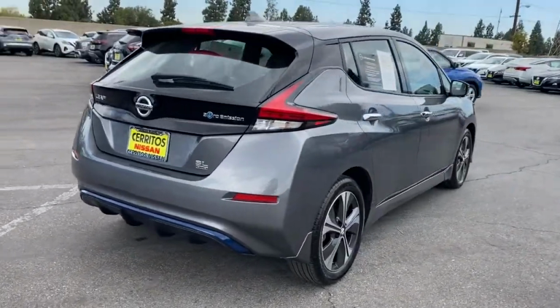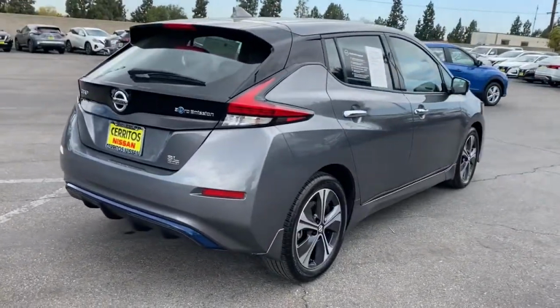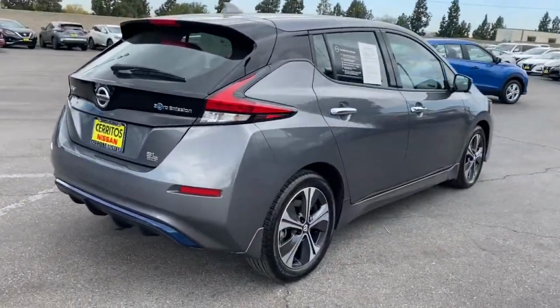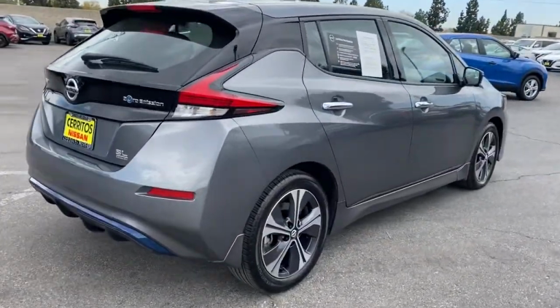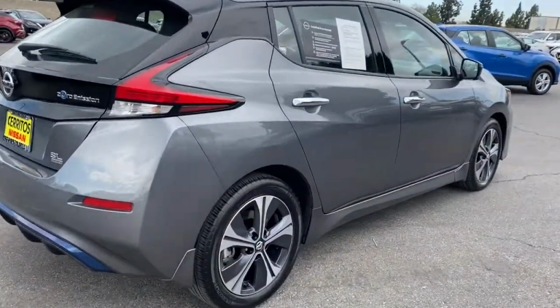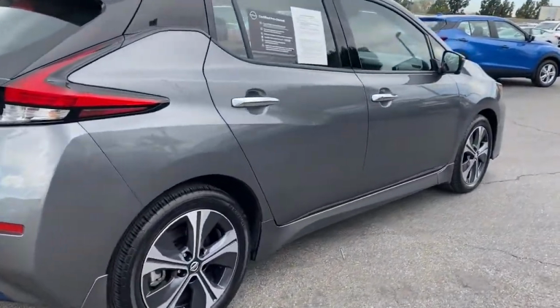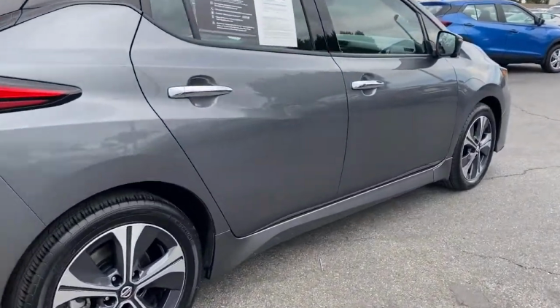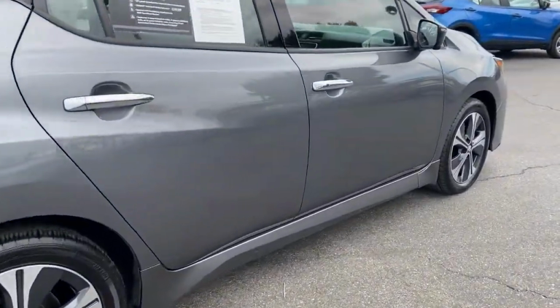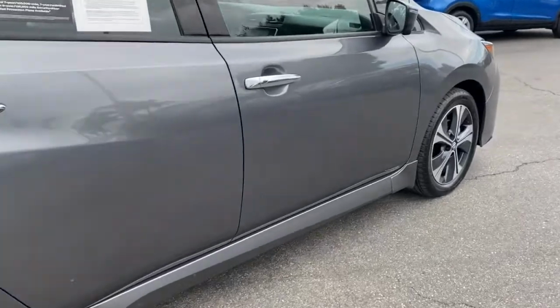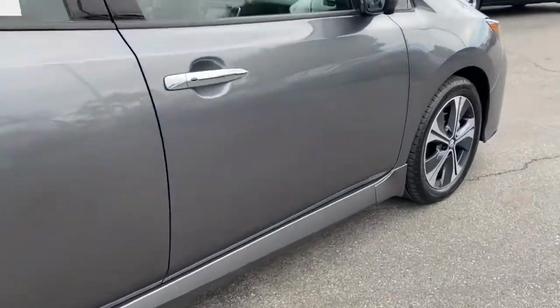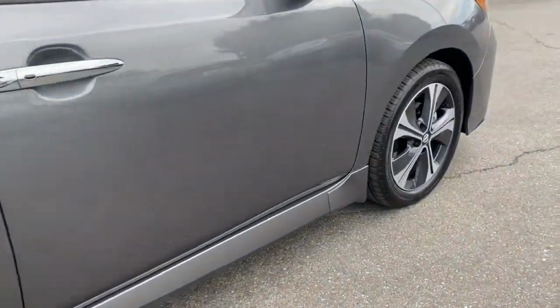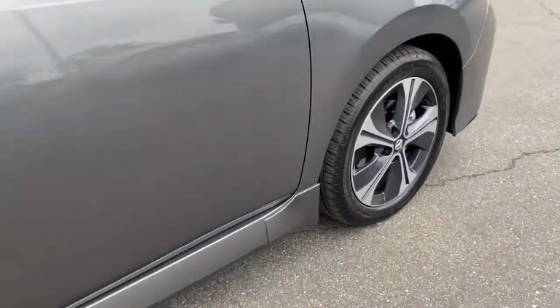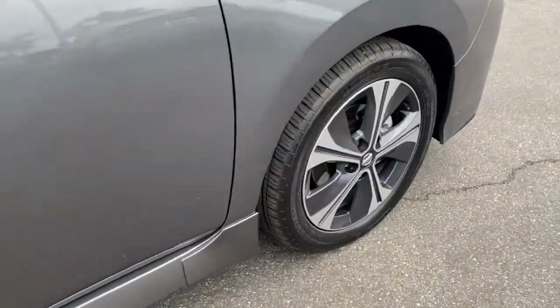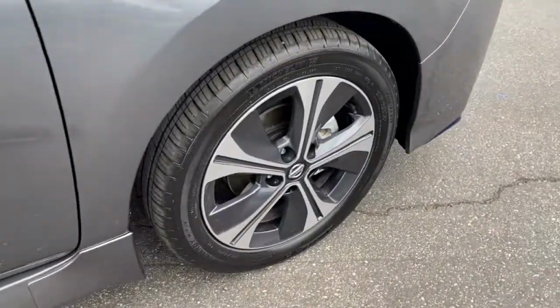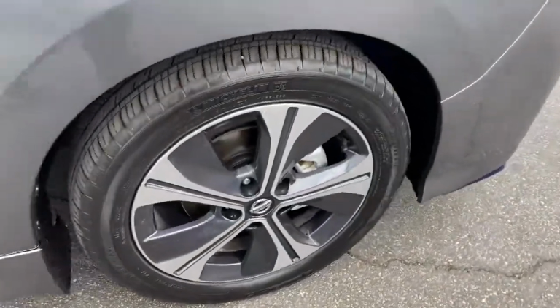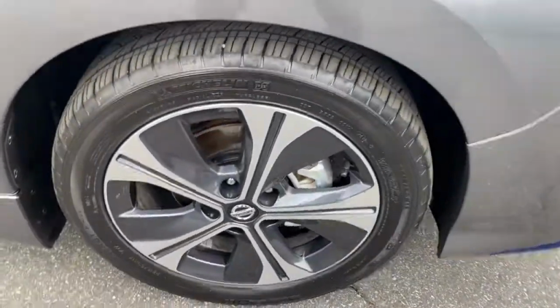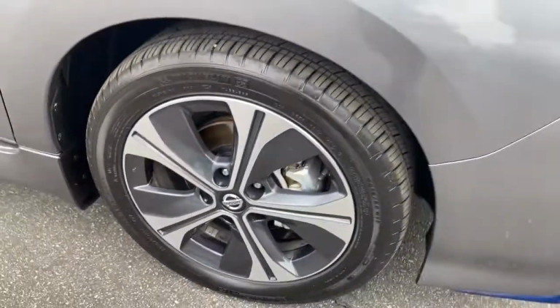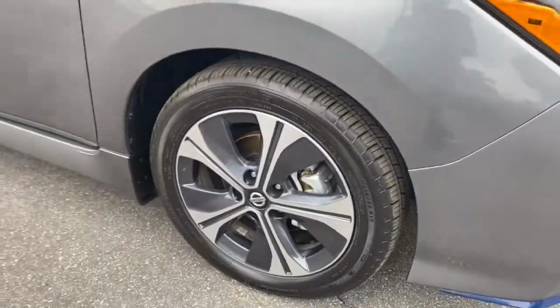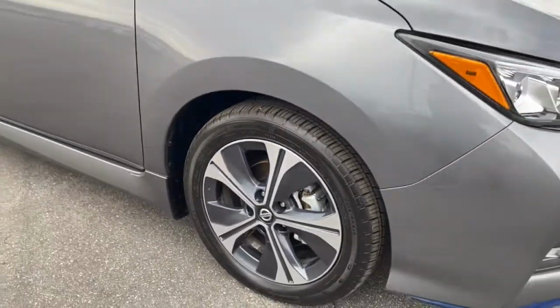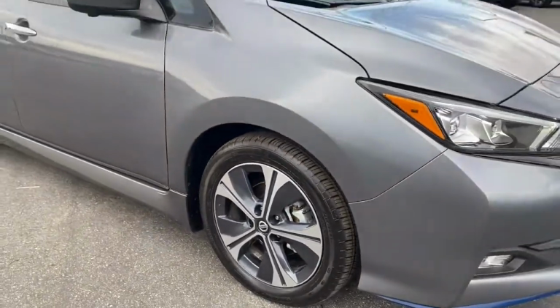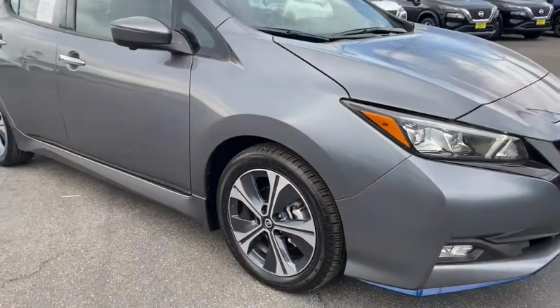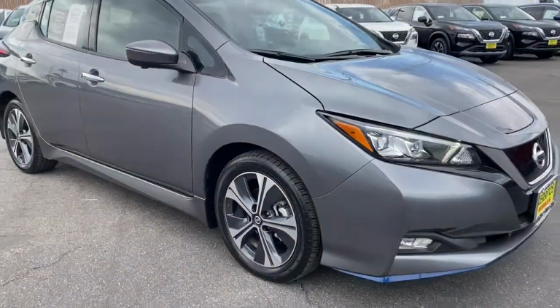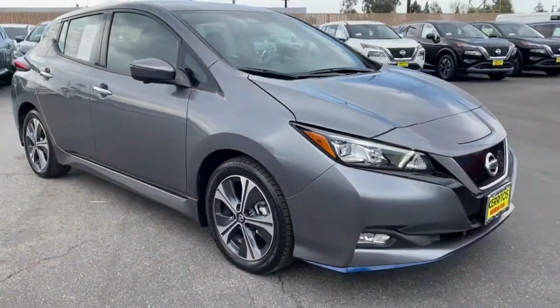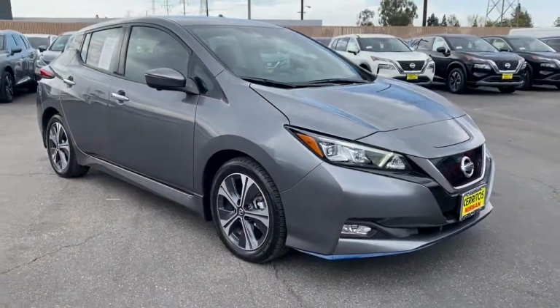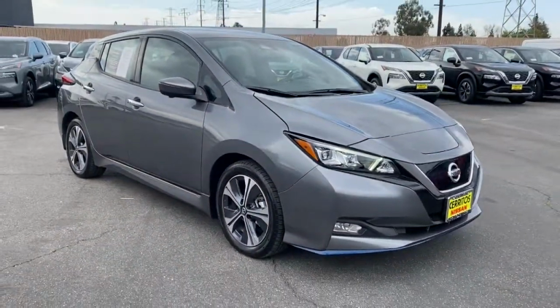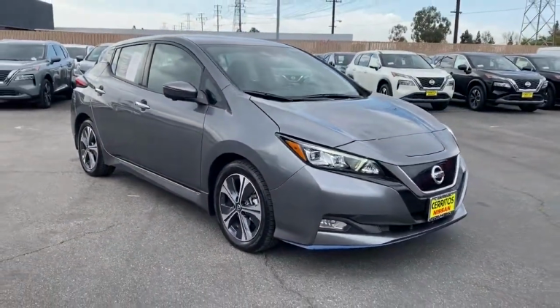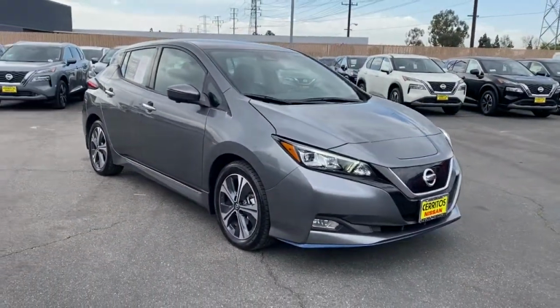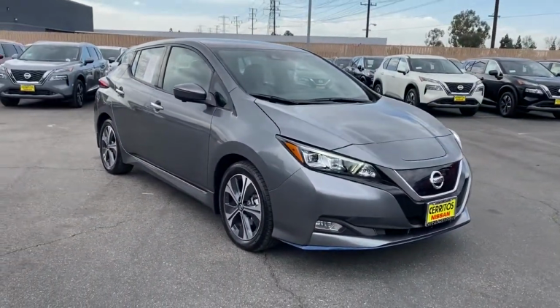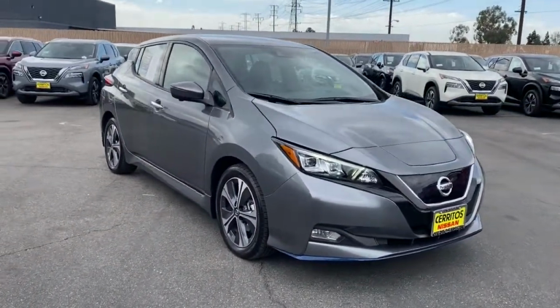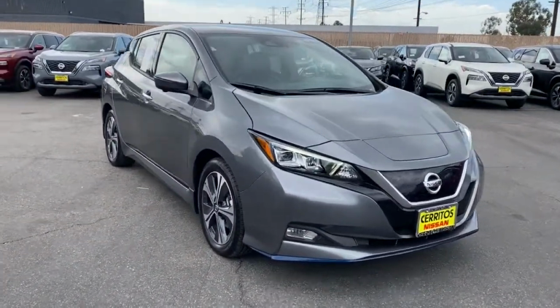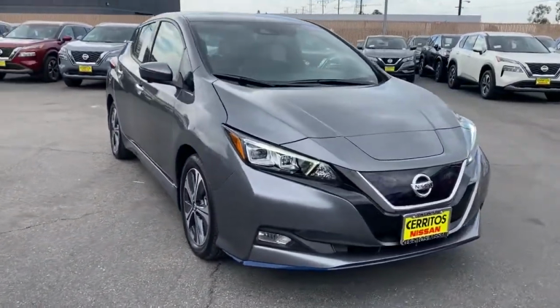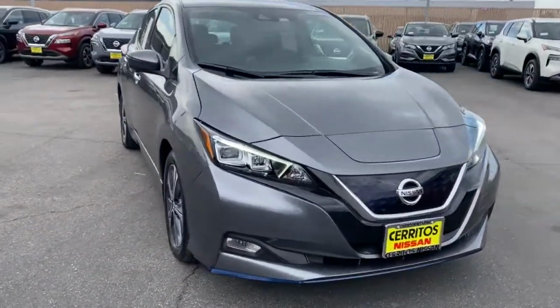From its standard driver assist features, to its comfortable spacious seating, to its sleek design, this four-door hatchback is poised to take you boldly and efficiently into the future. The following are some of this vehicle's highlighted options.